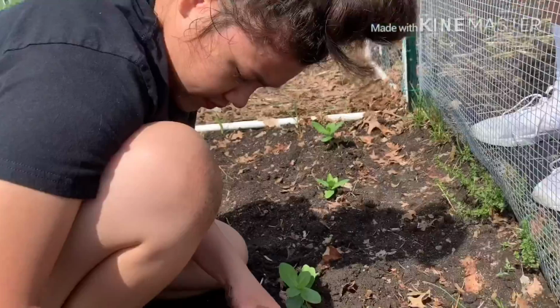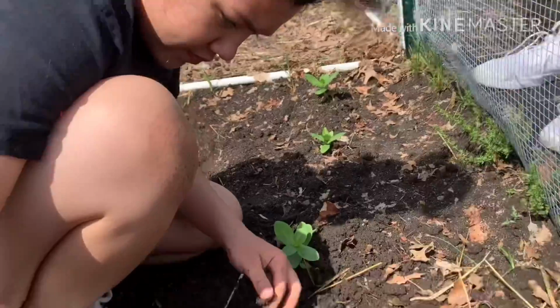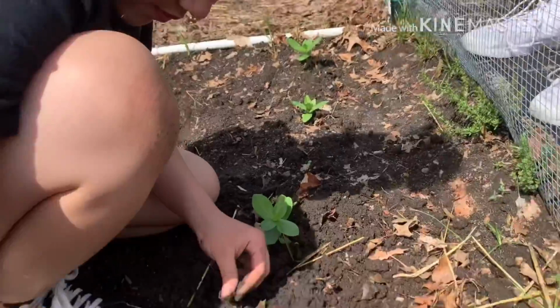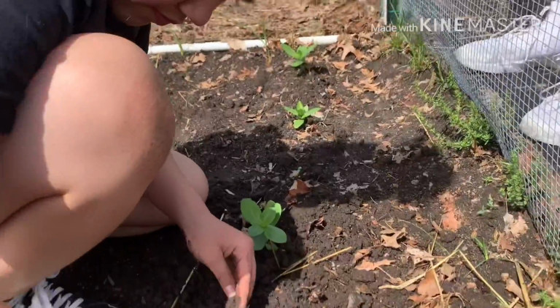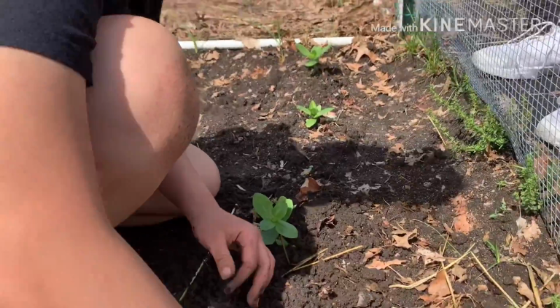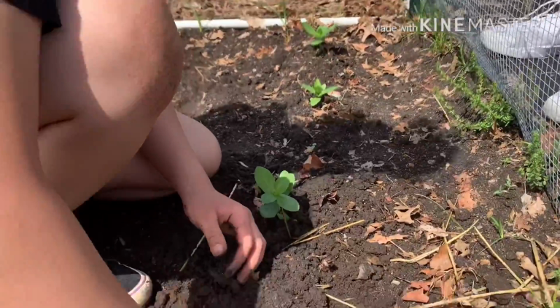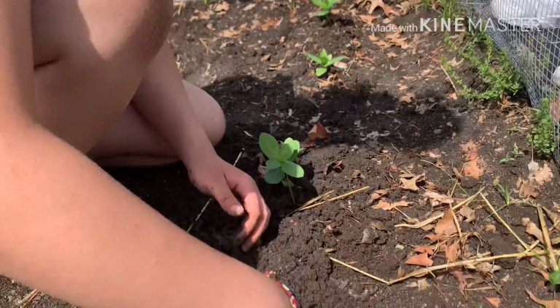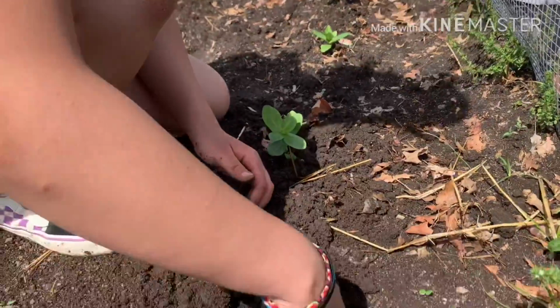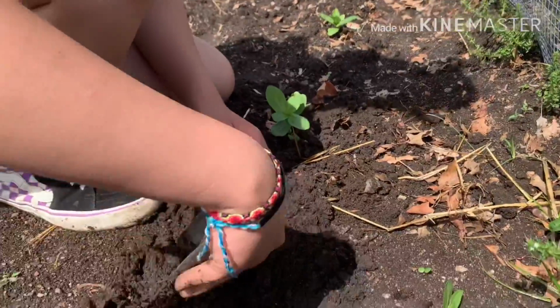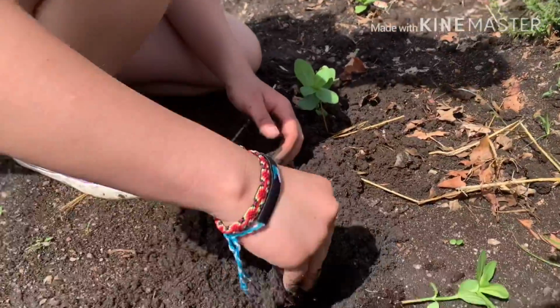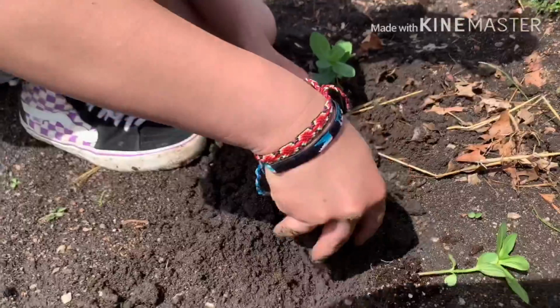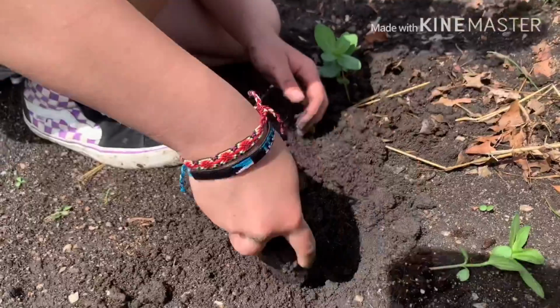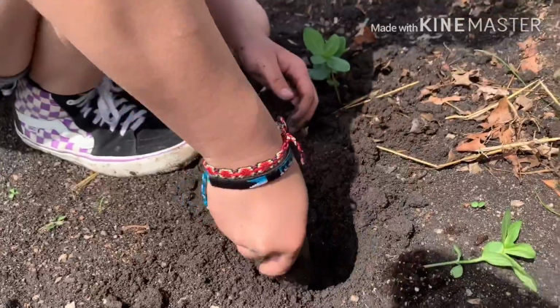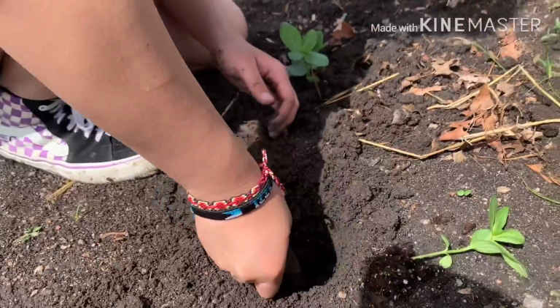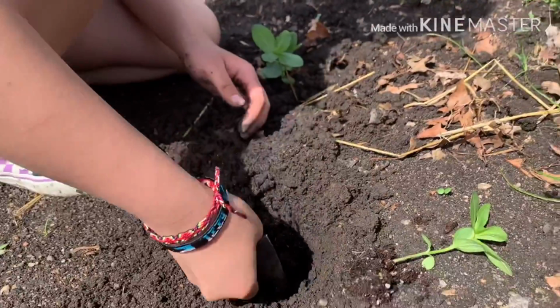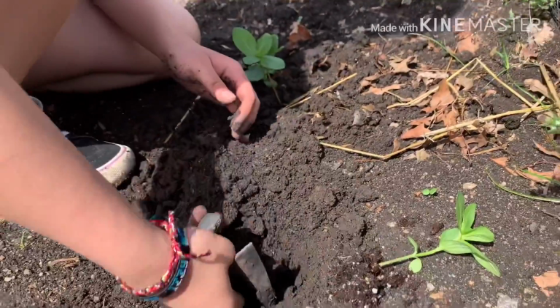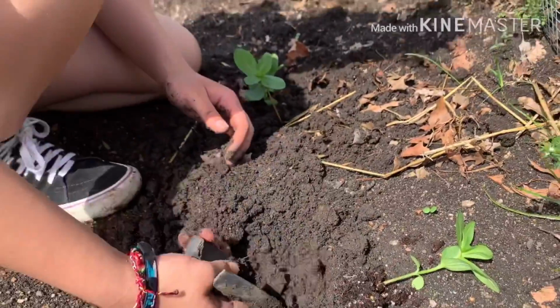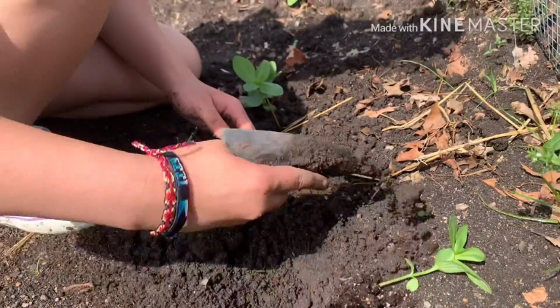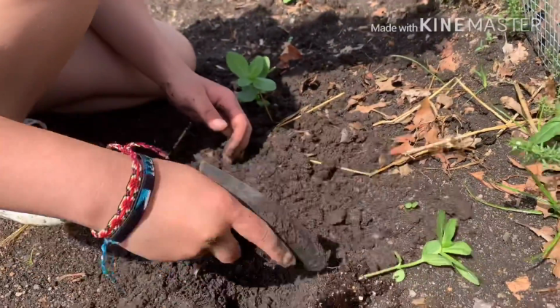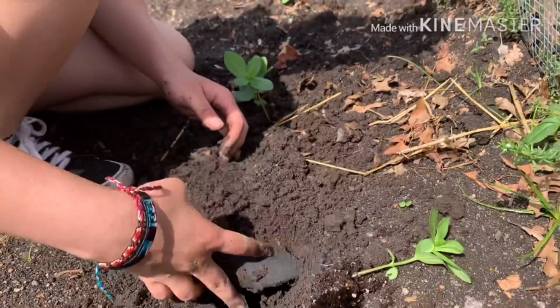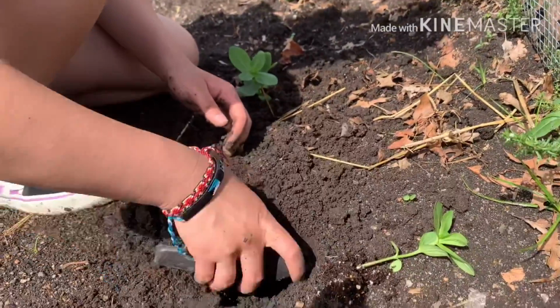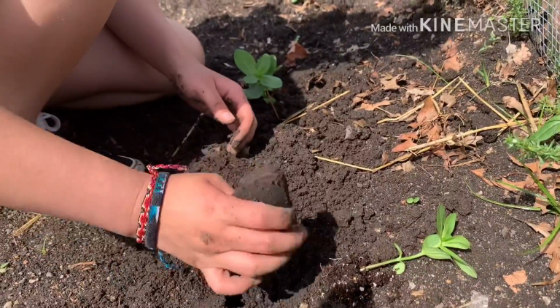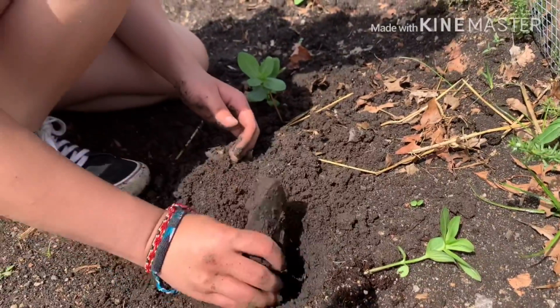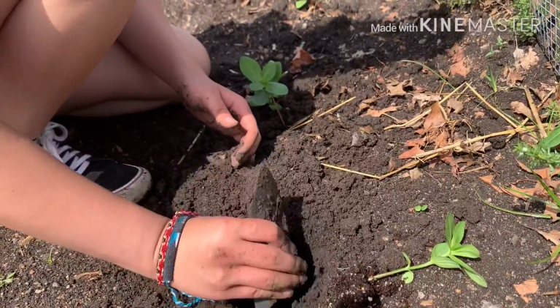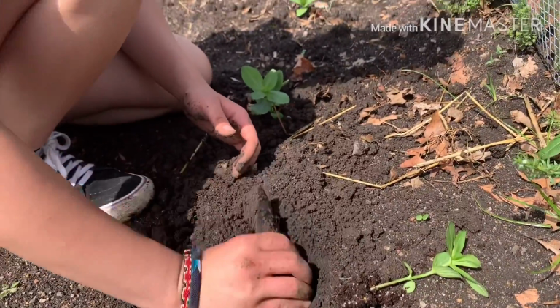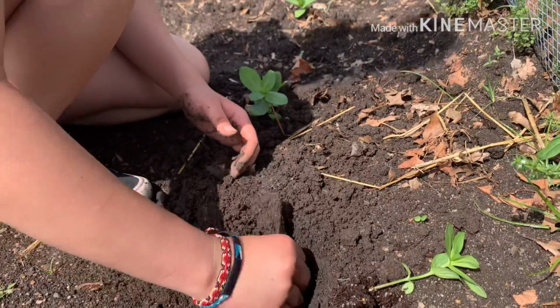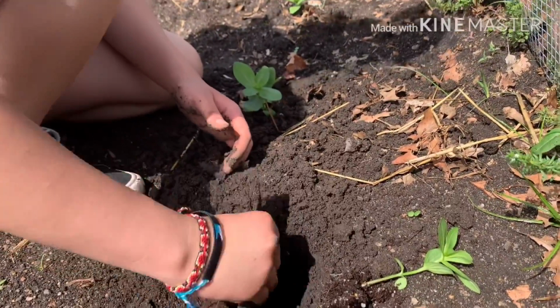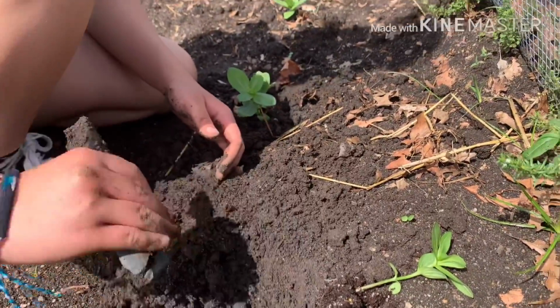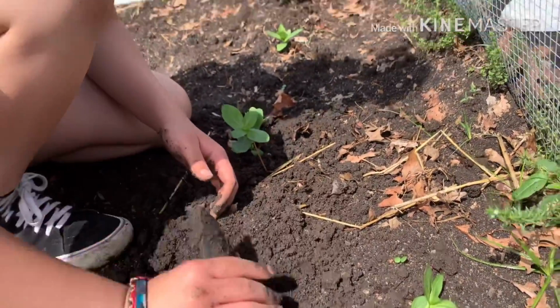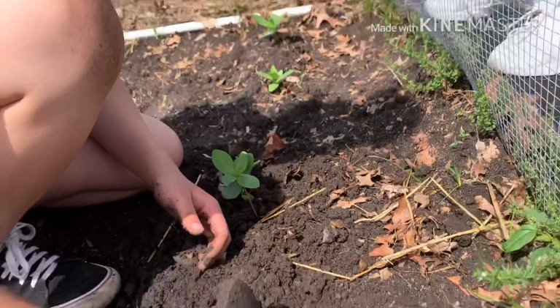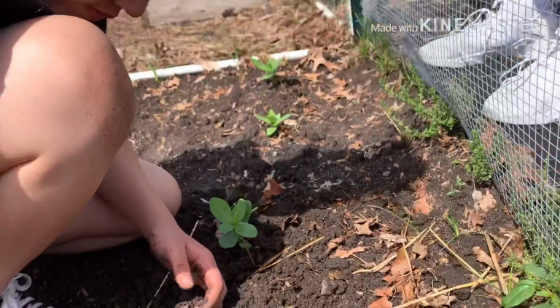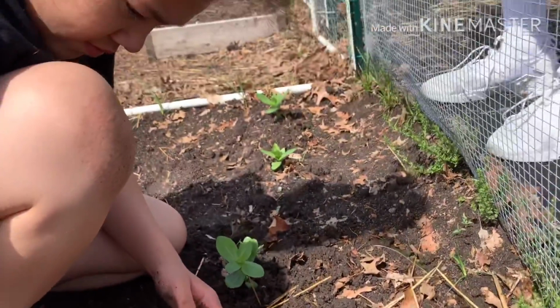And we're planting a flower — the zinnia. One of my favorite flowers.